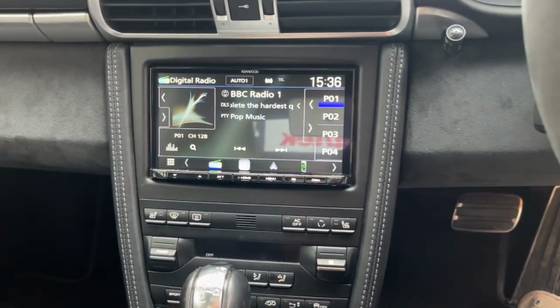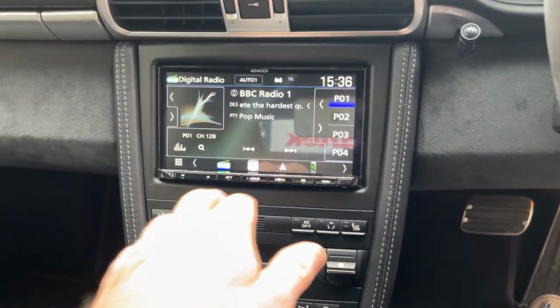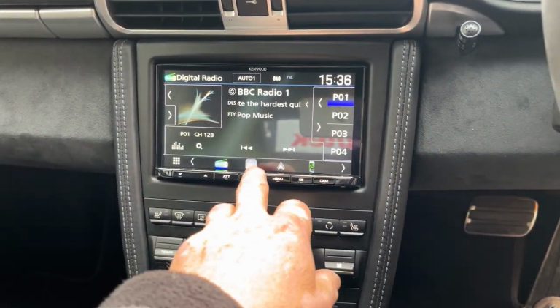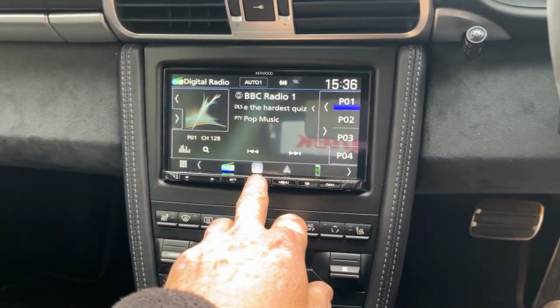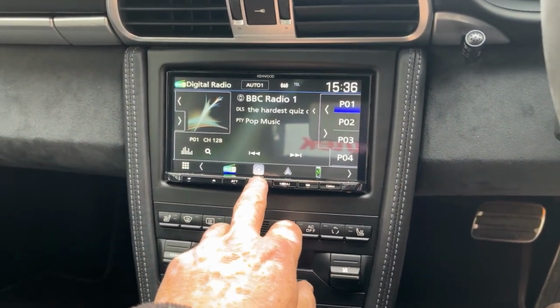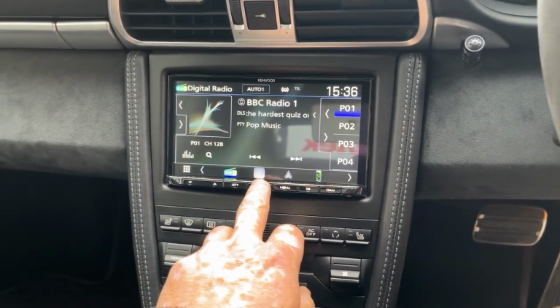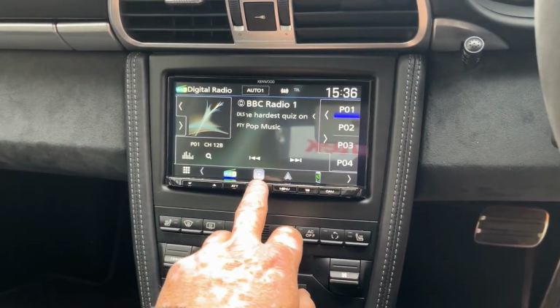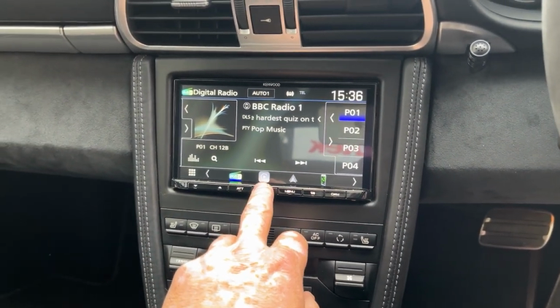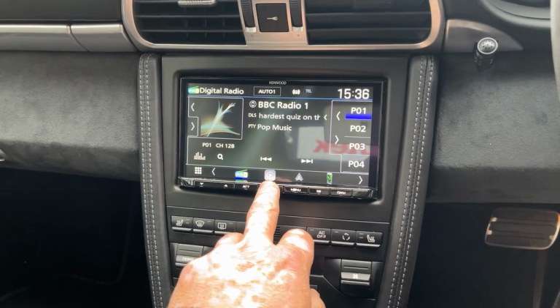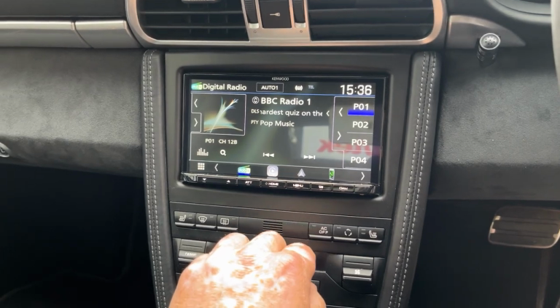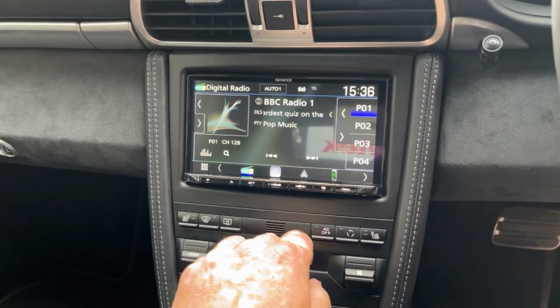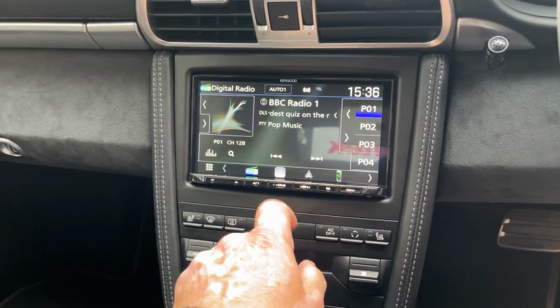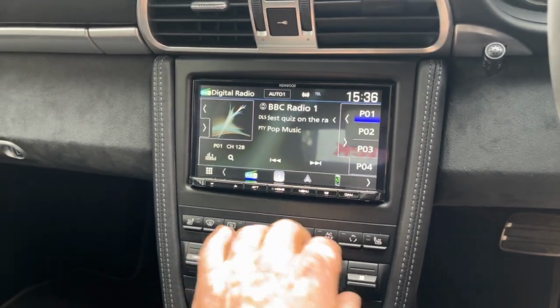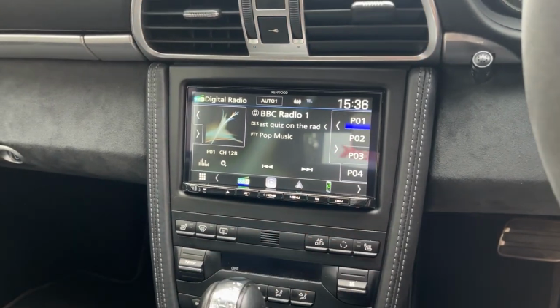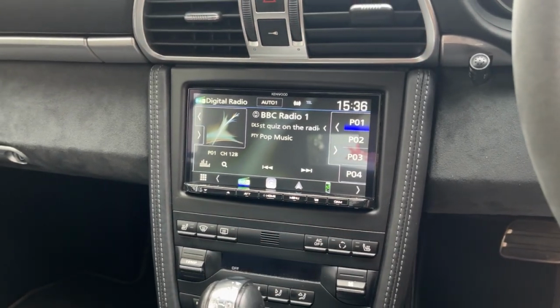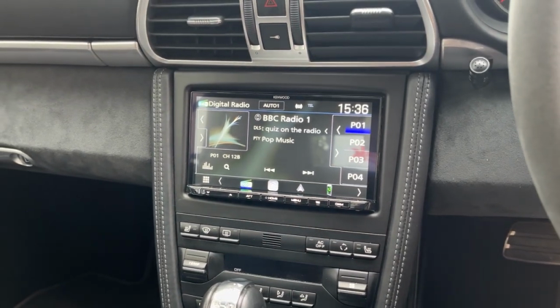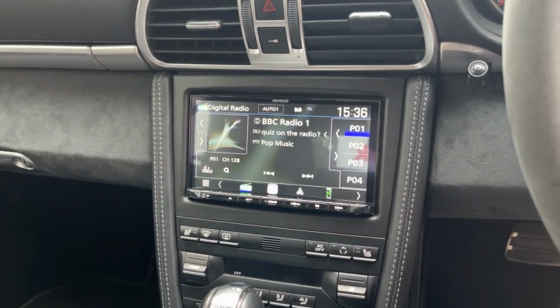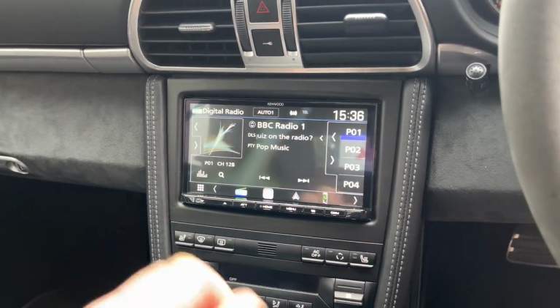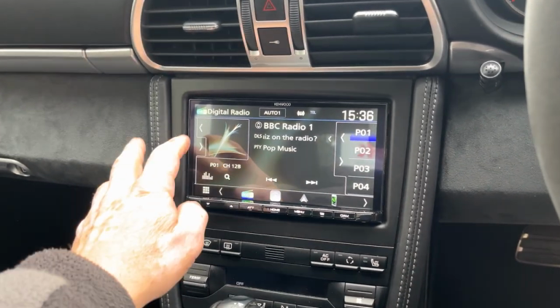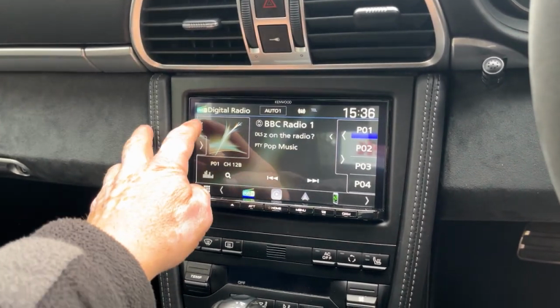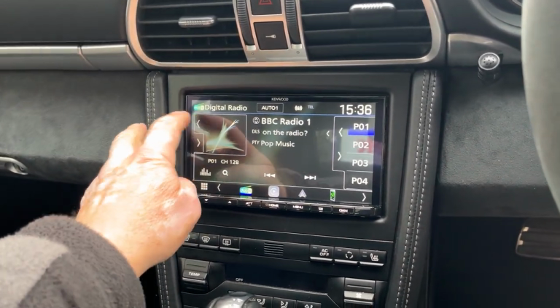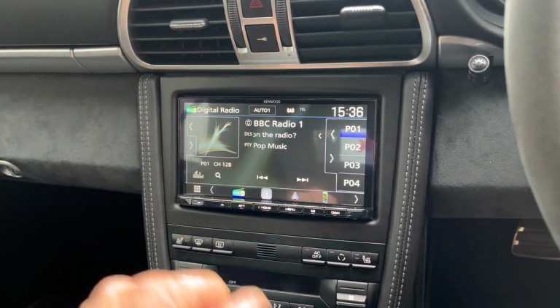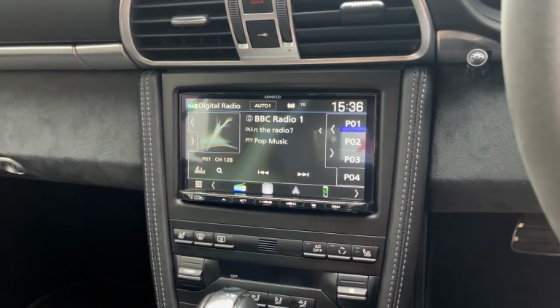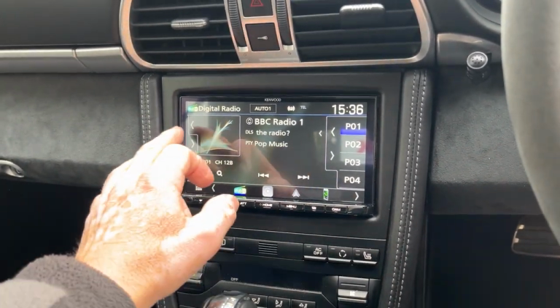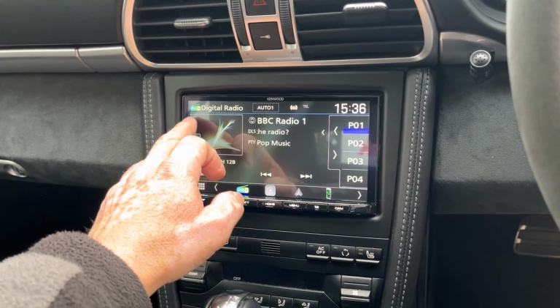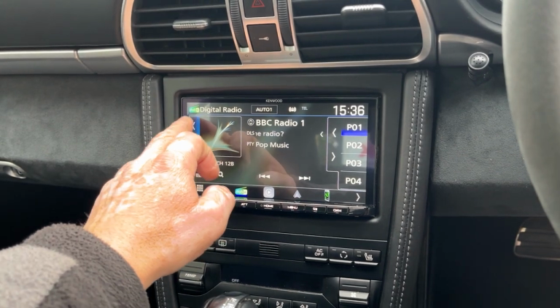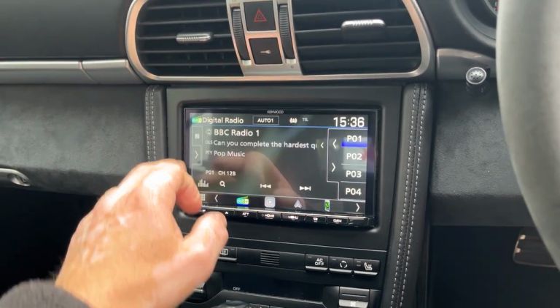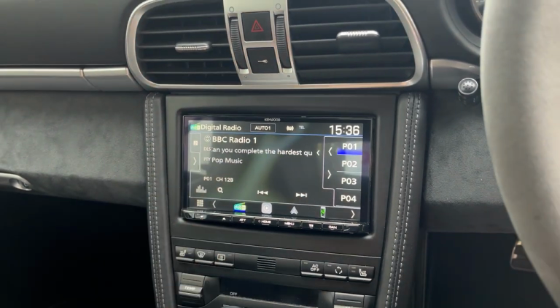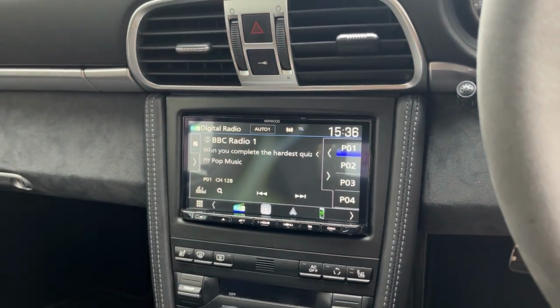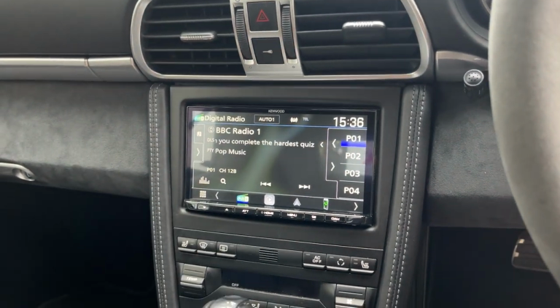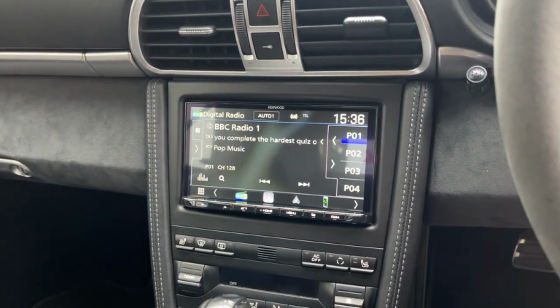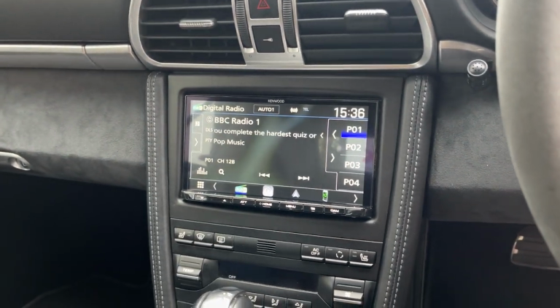This unit has got Apple CarPlay, Android Auto, DAB, and it's also got the camera inputs and dash camera input as well.